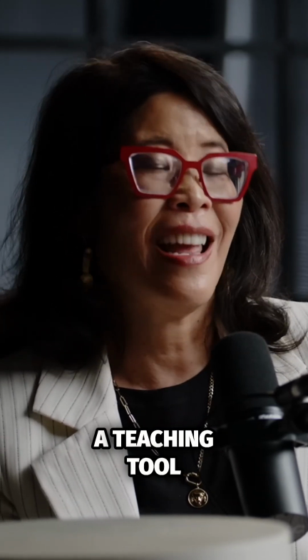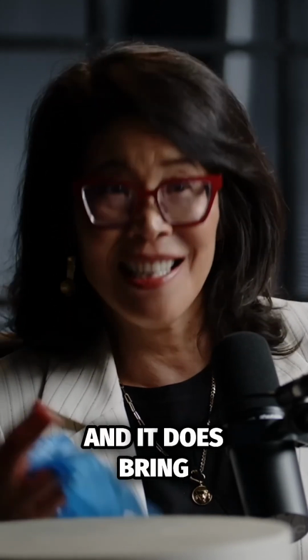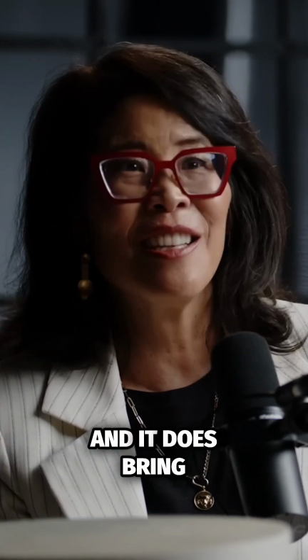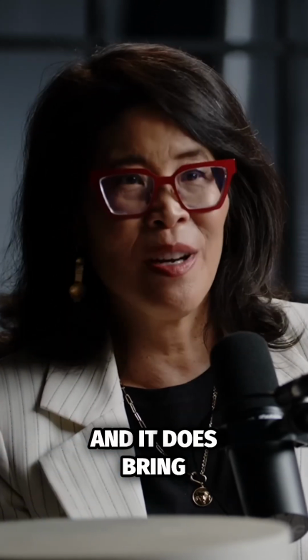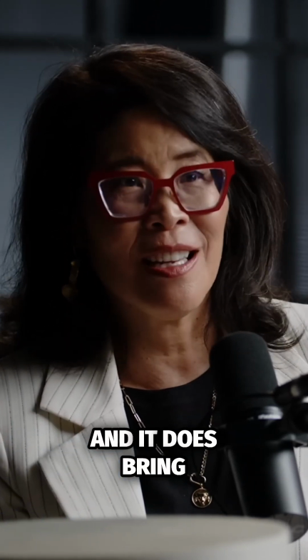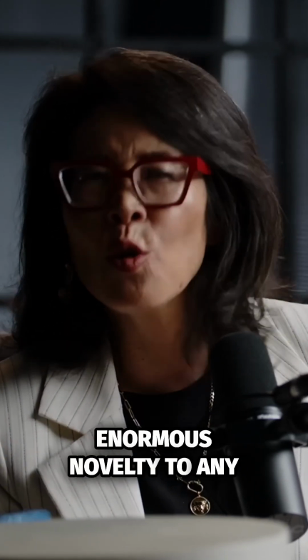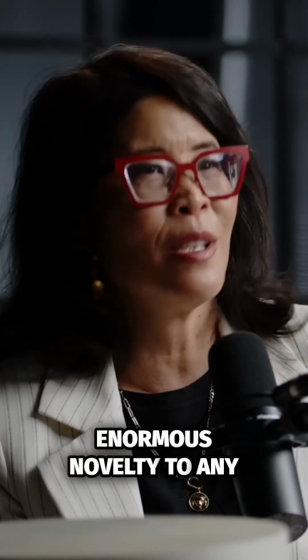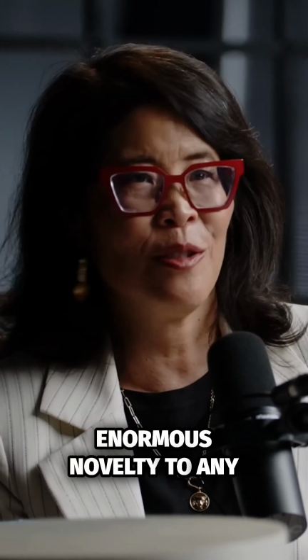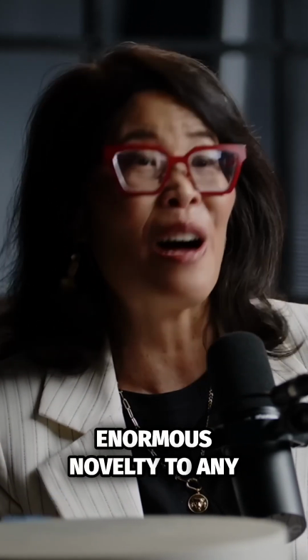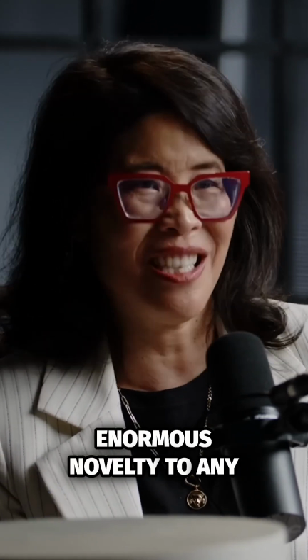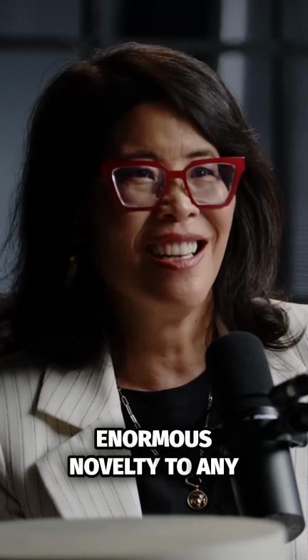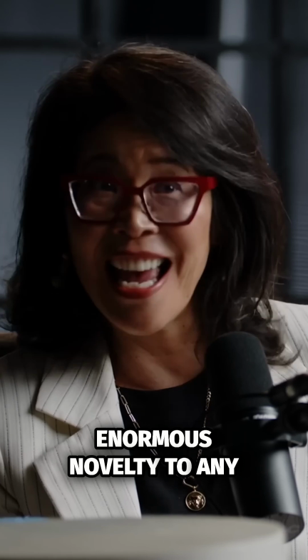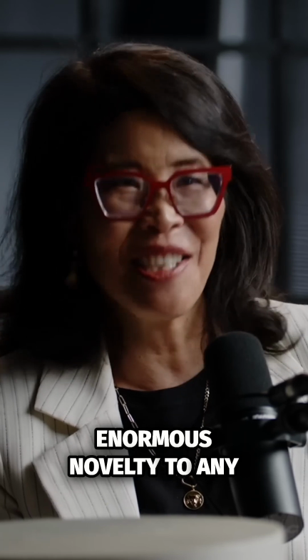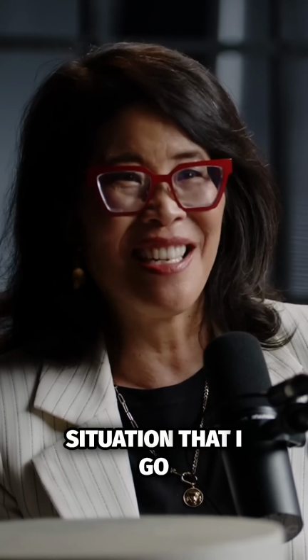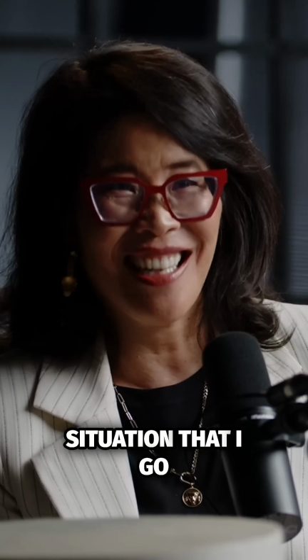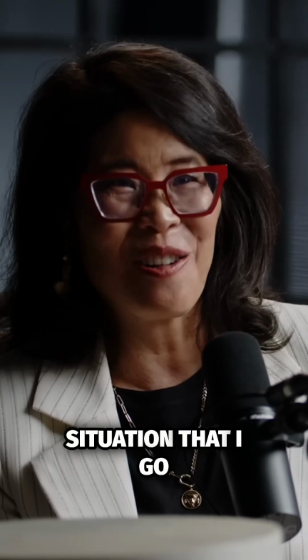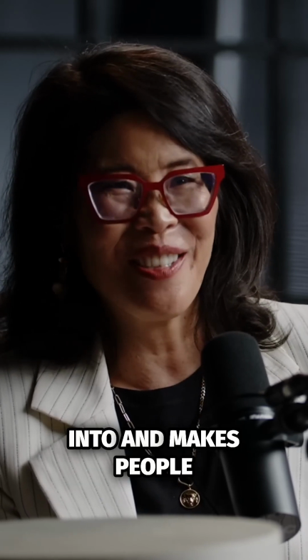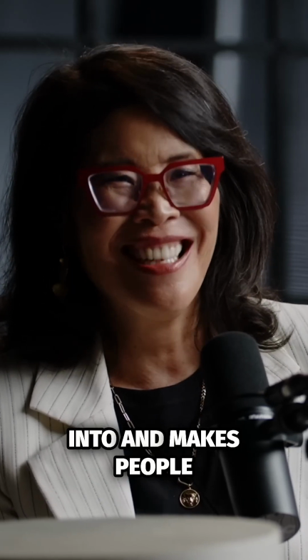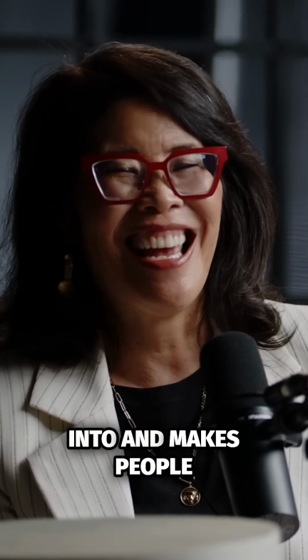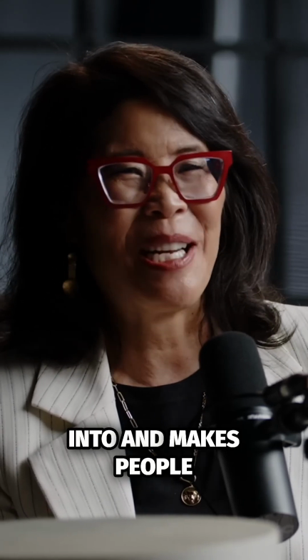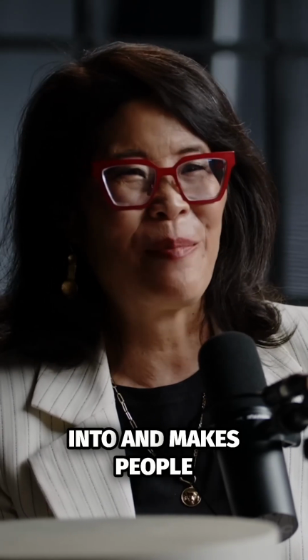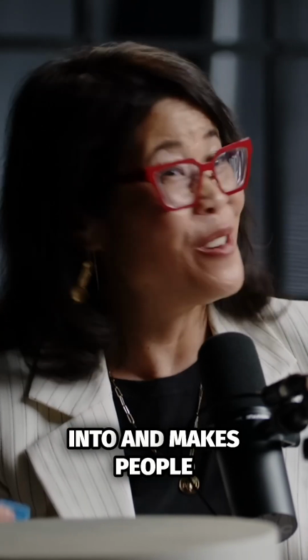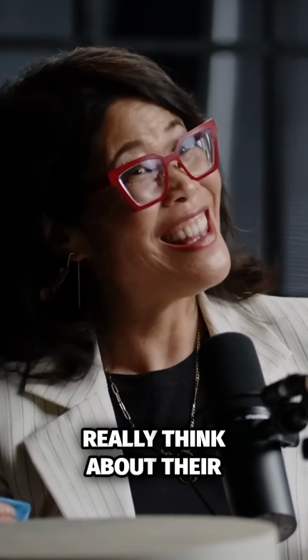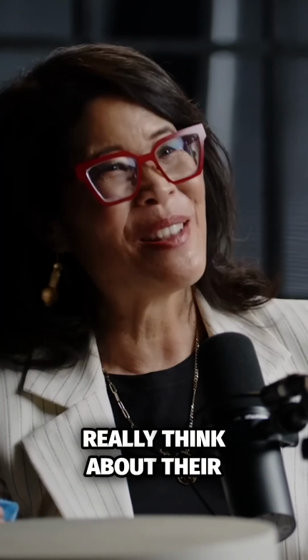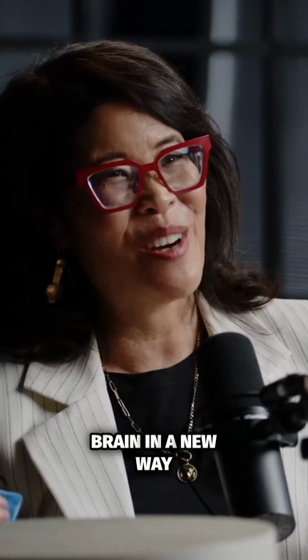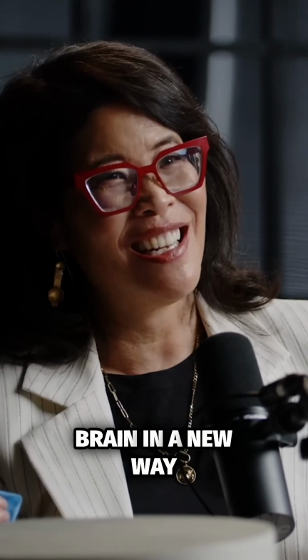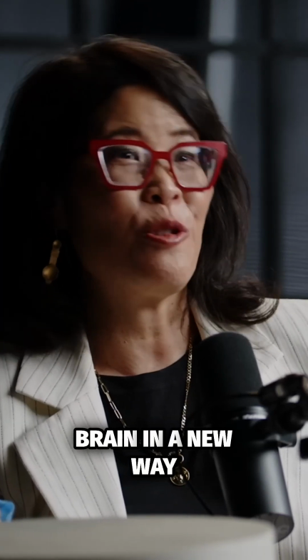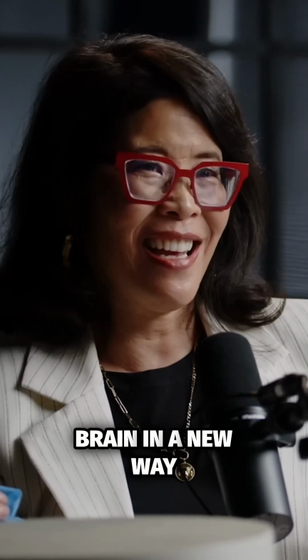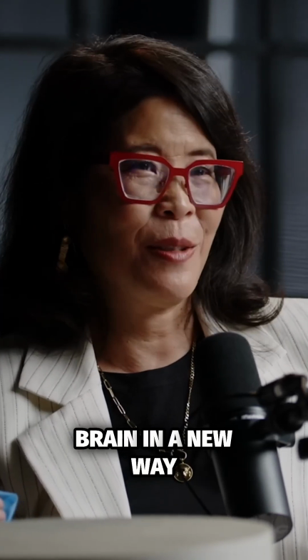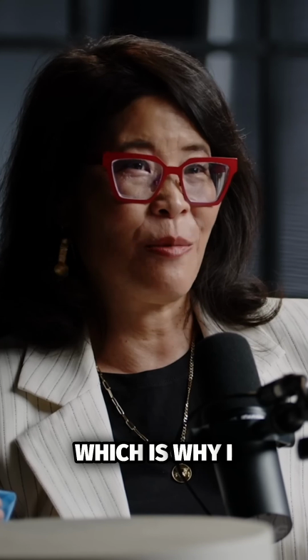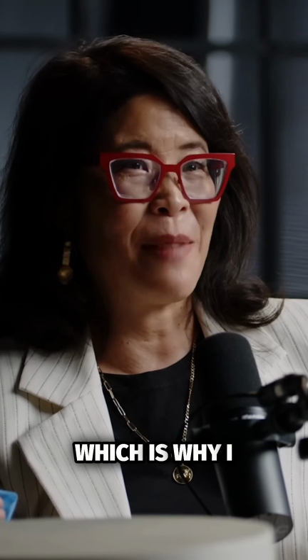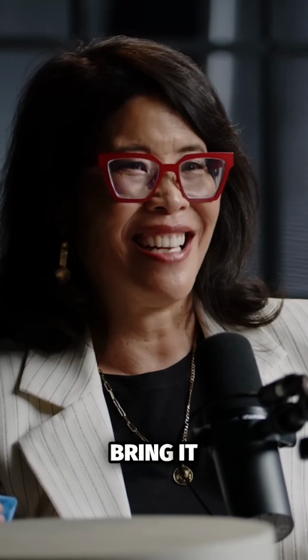It does bring enormous novelty to any situation that I go into and makes people really think about their brain in a new way, which is why I bring it.